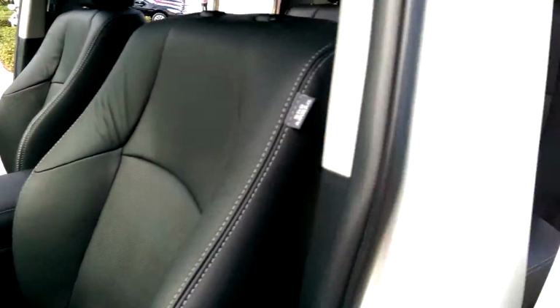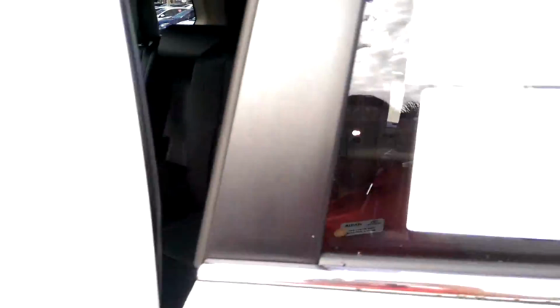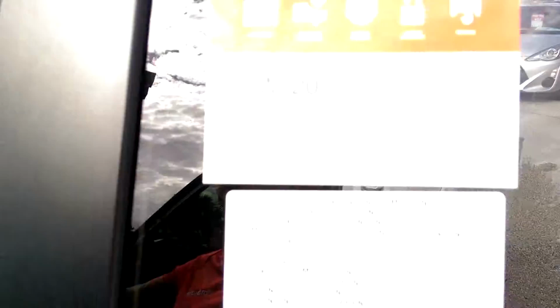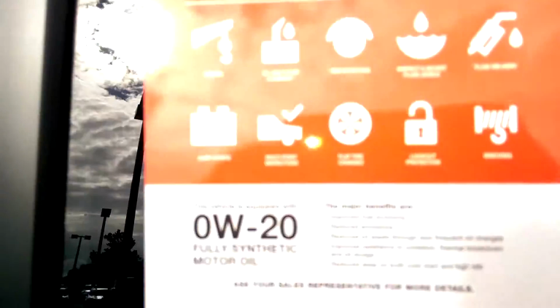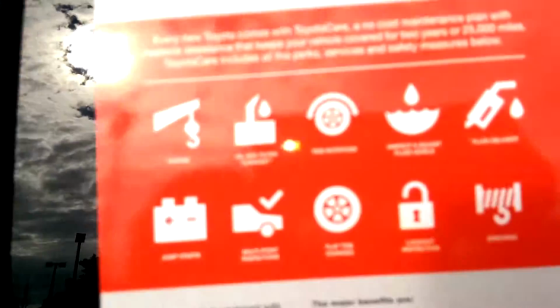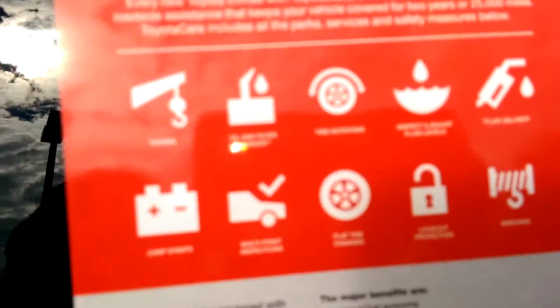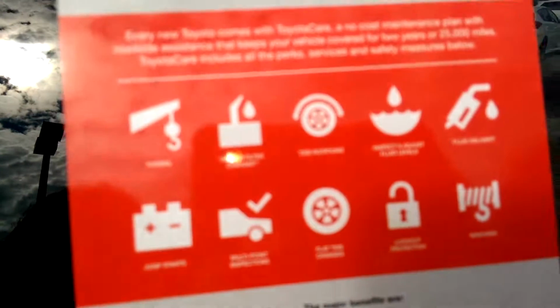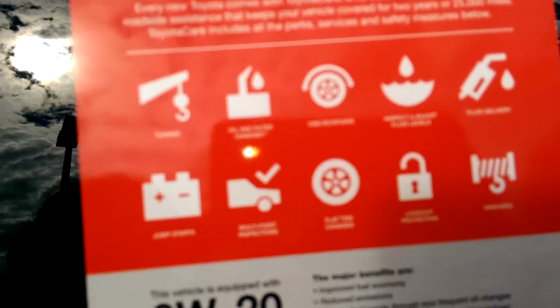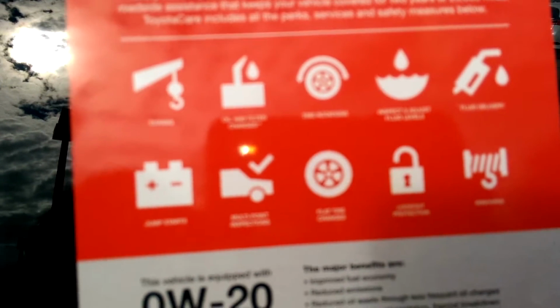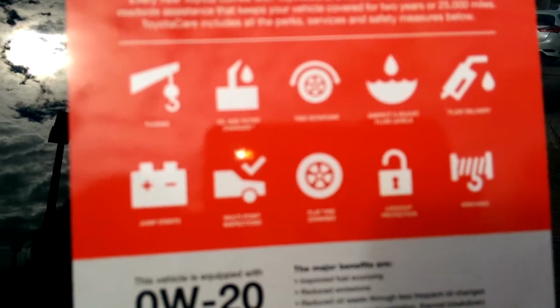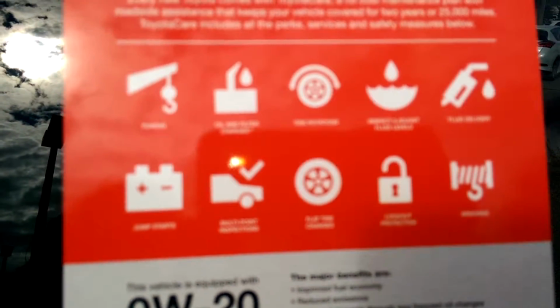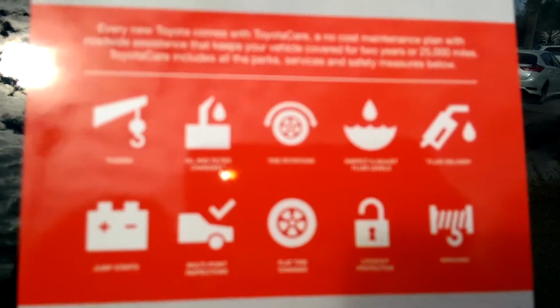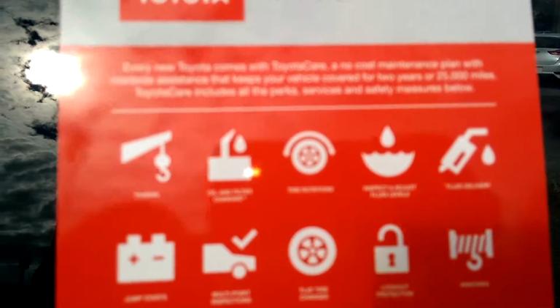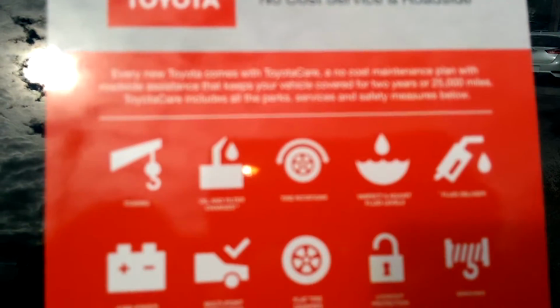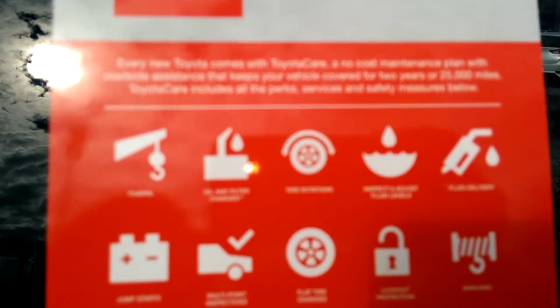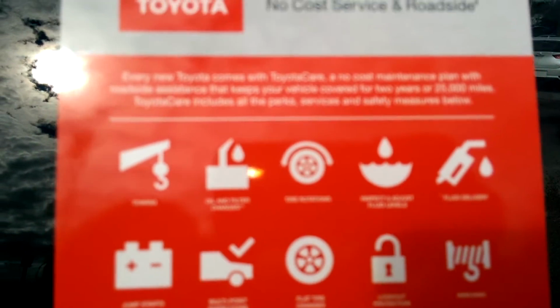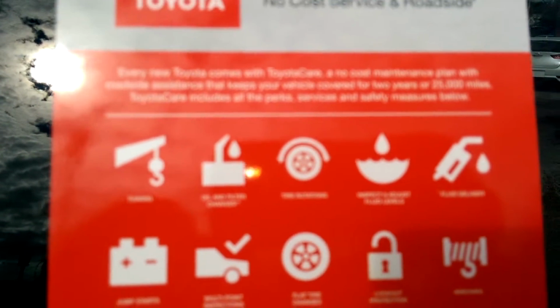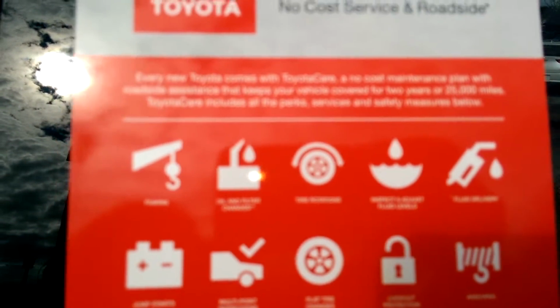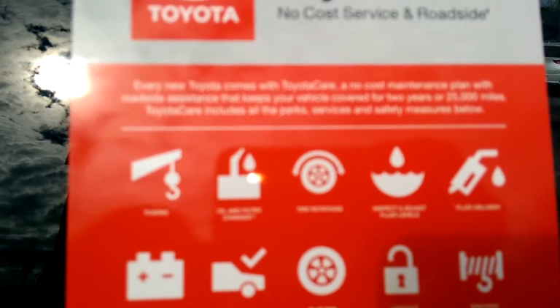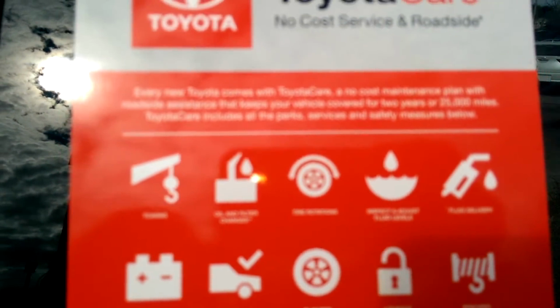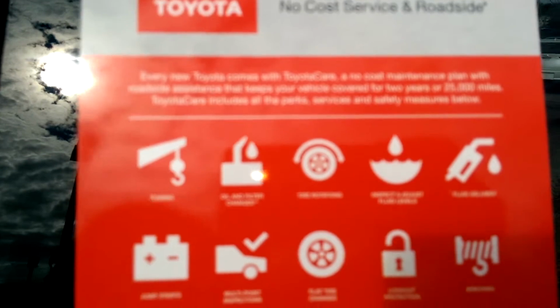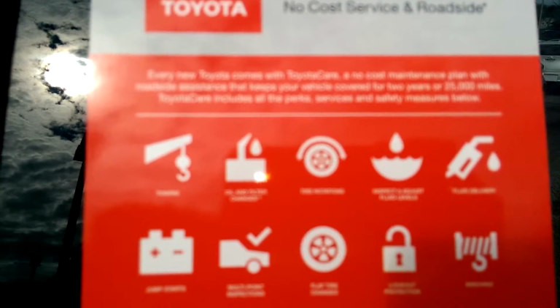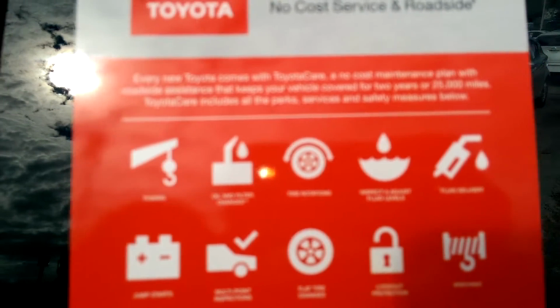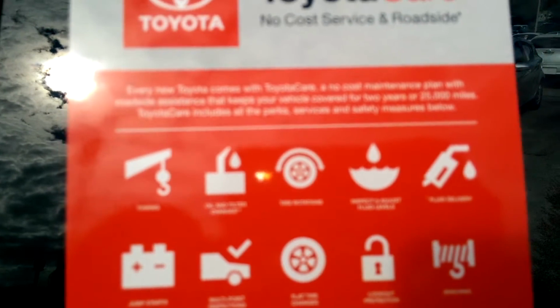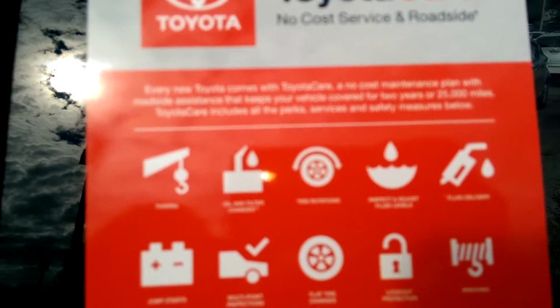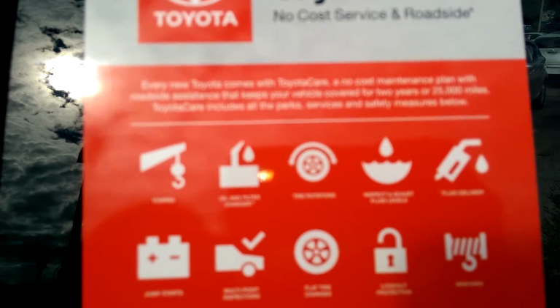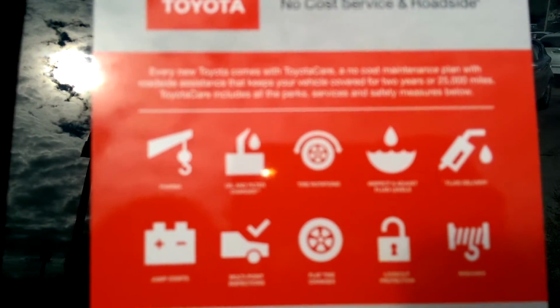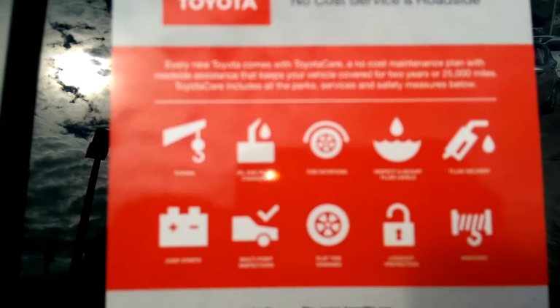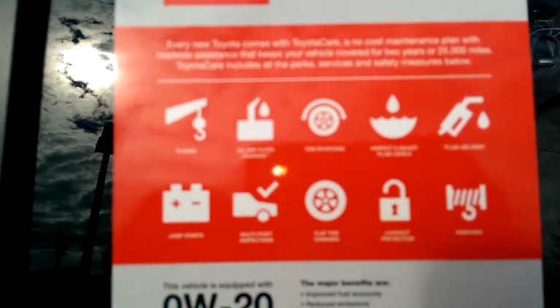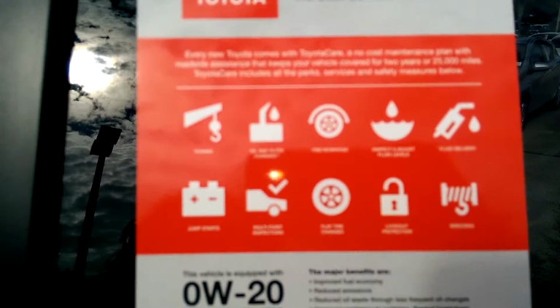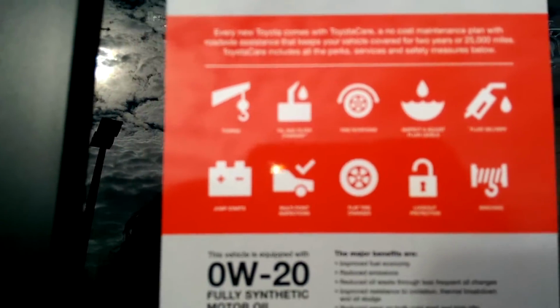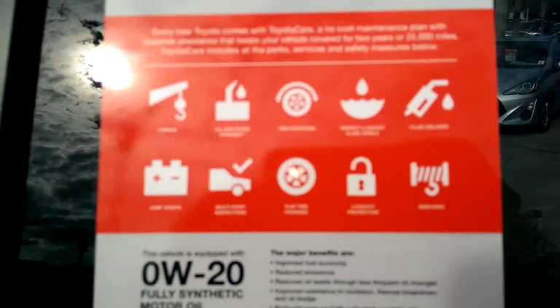This vehicle comes with three years, 35,000 miles of free oil changes, tire rotation, roadside assistance, personal assistance, car rental assistance, and much more.